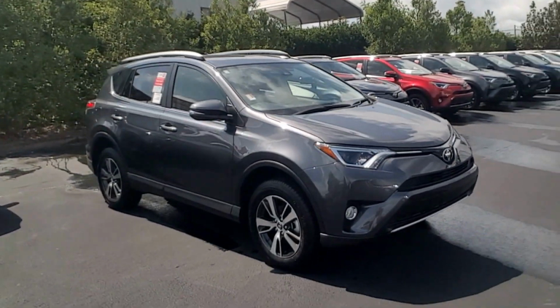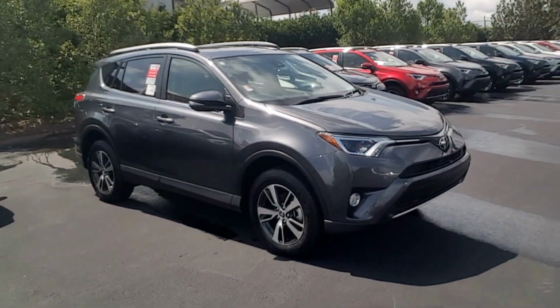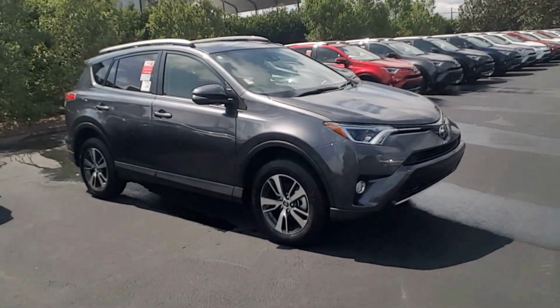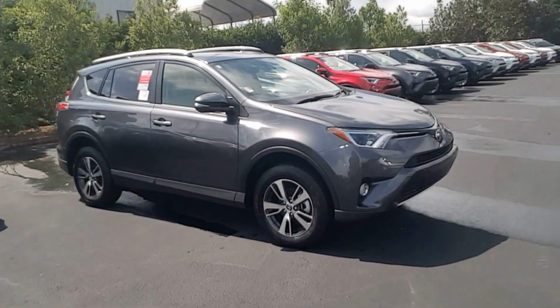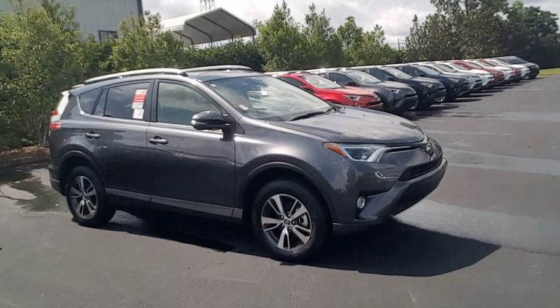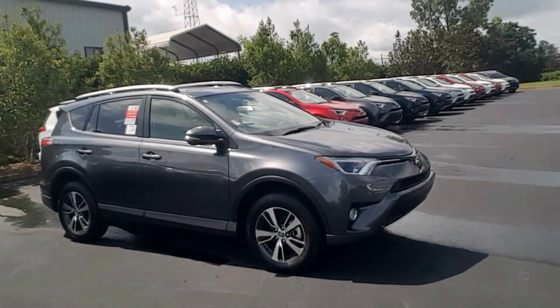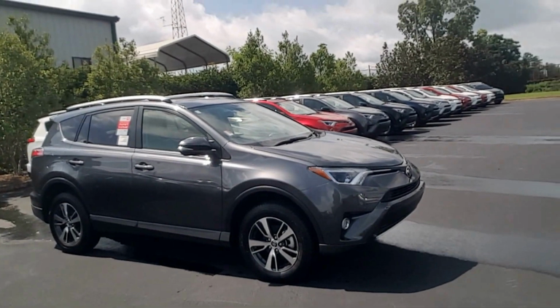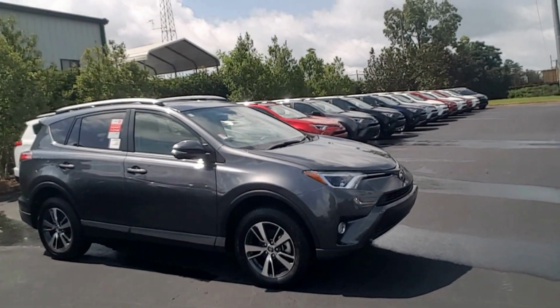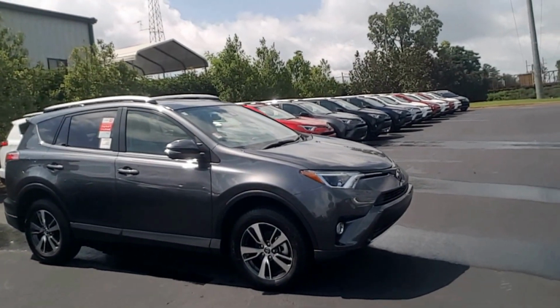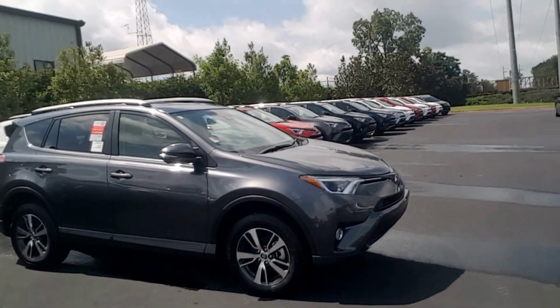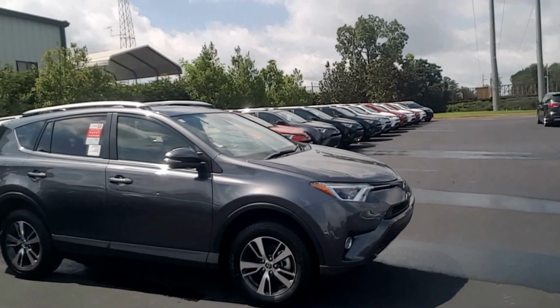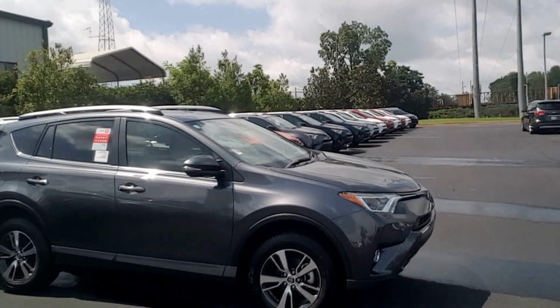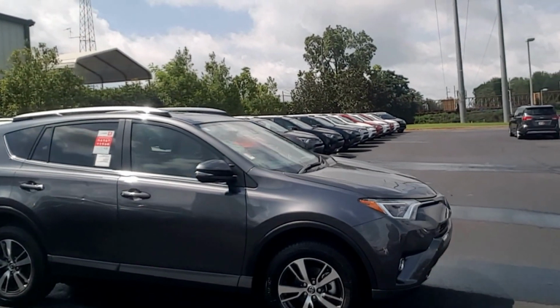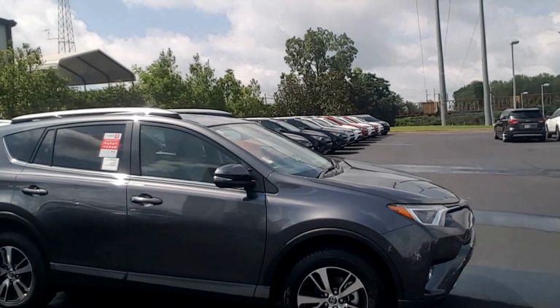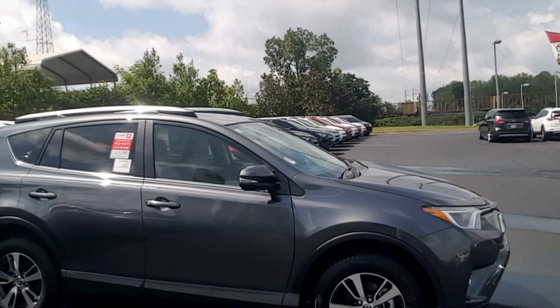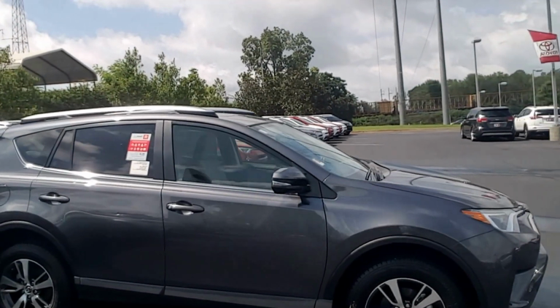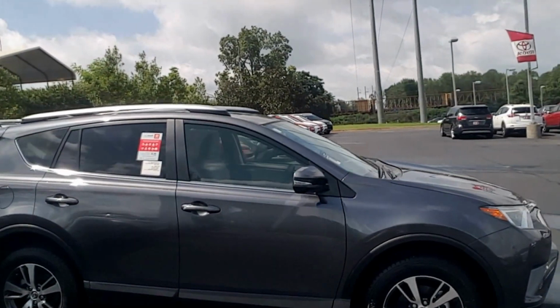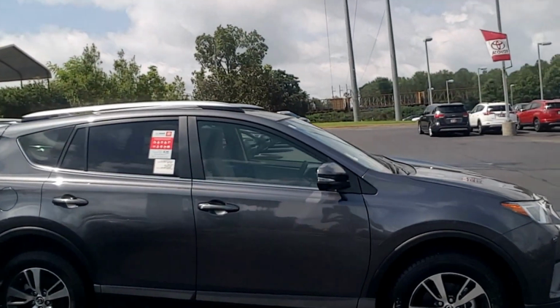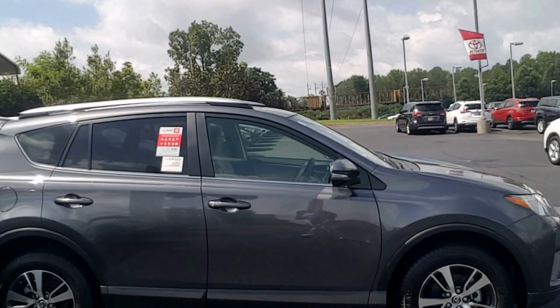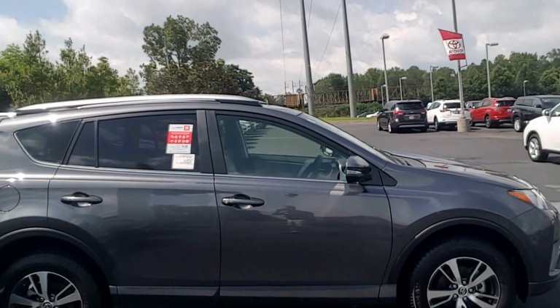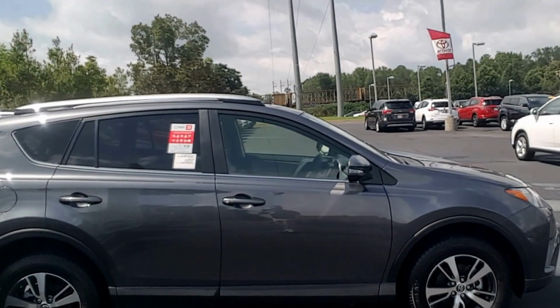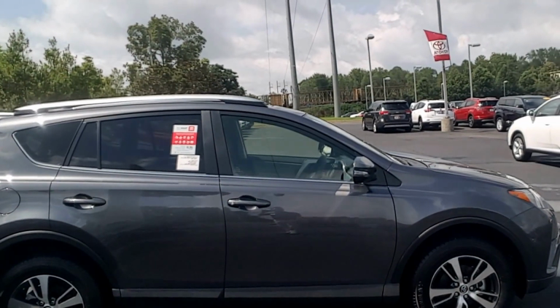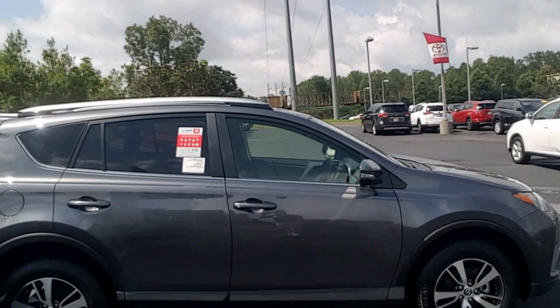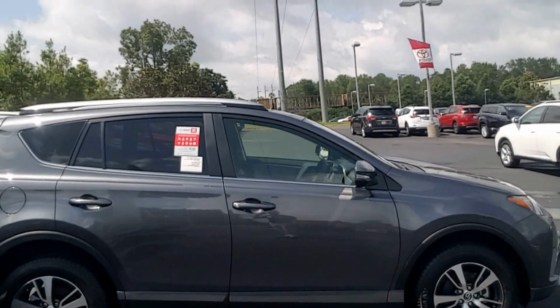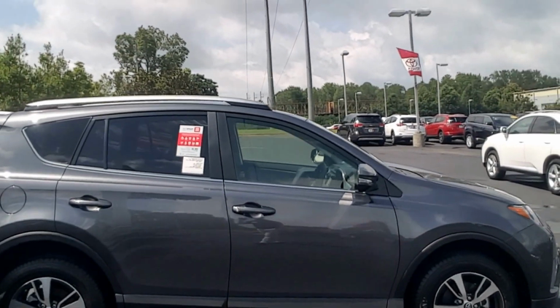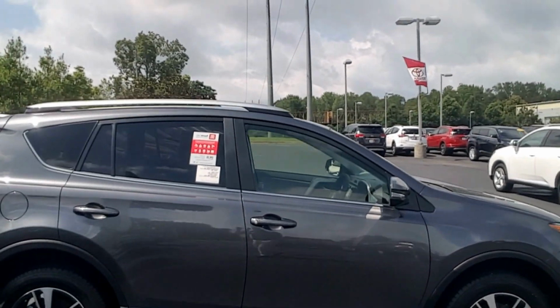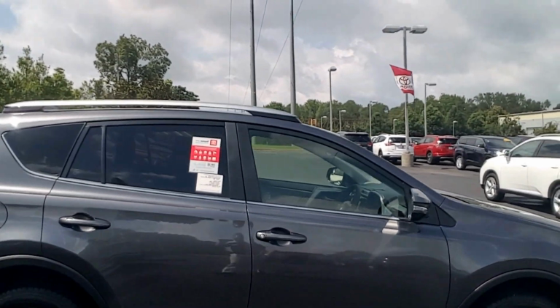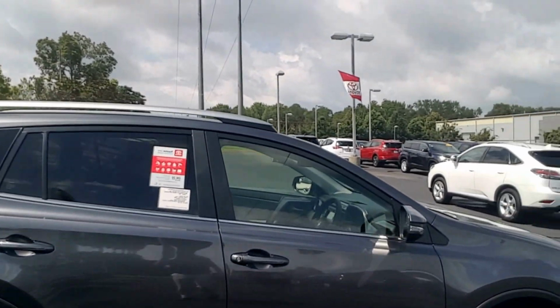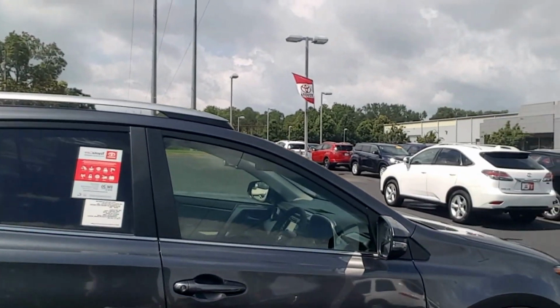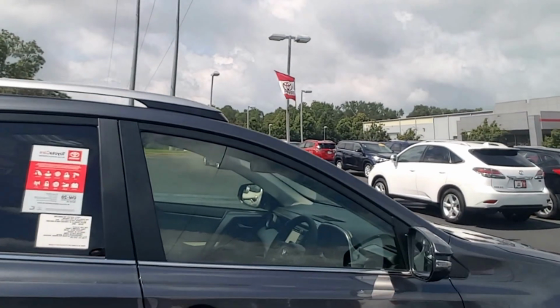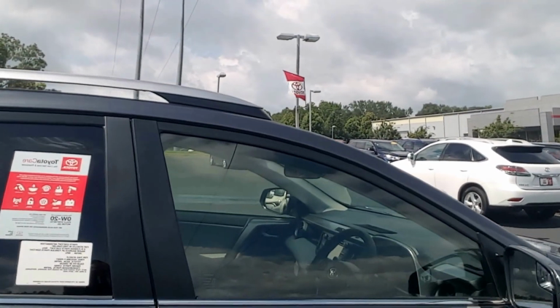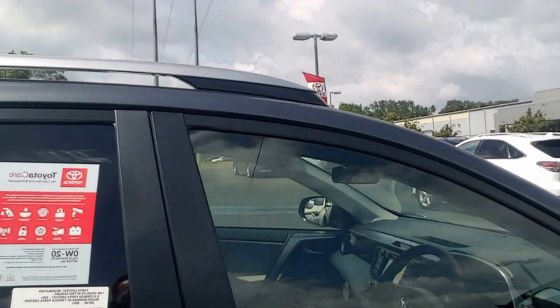On the XLE you're going to get the fog lights, you're going to get the 17-inch alloys, and nice painted side mirrors with turn signals. It does come with a sunroof as well.